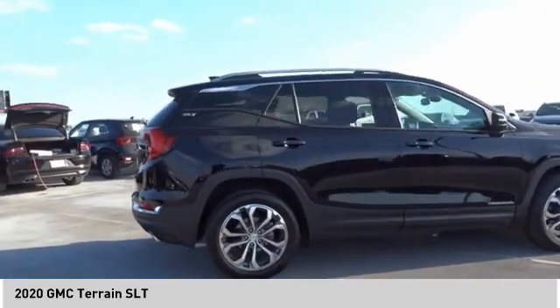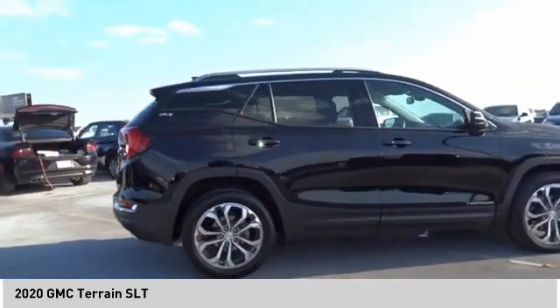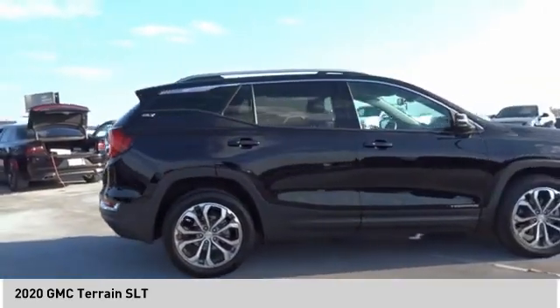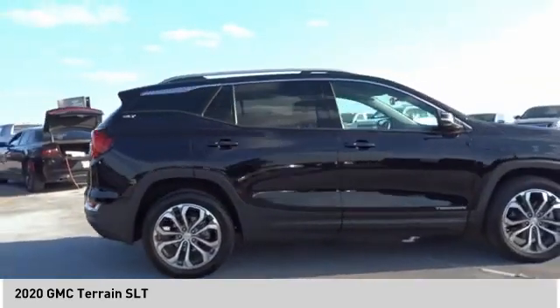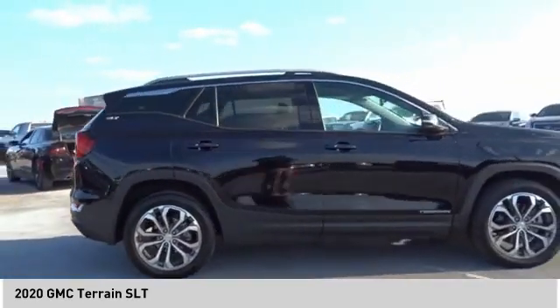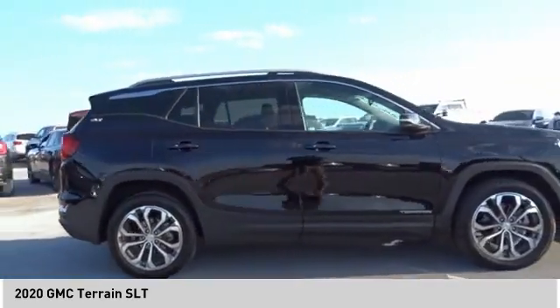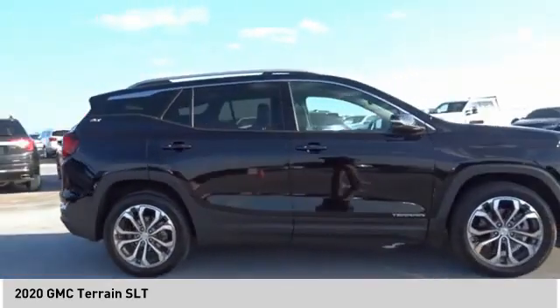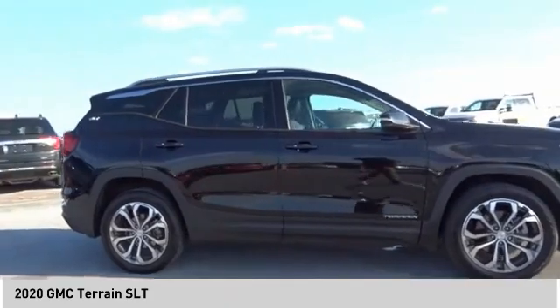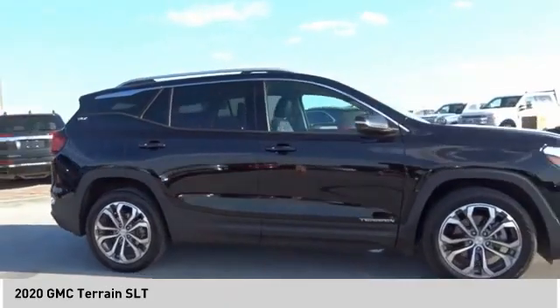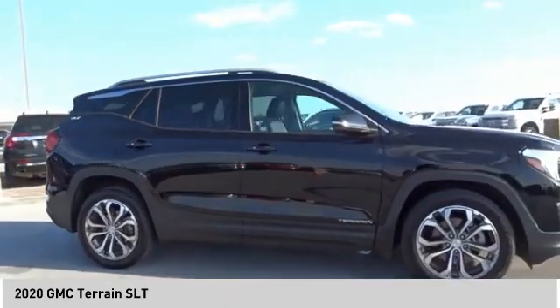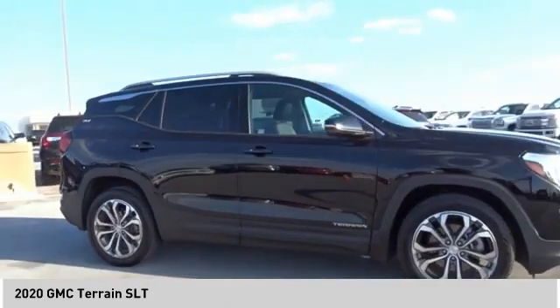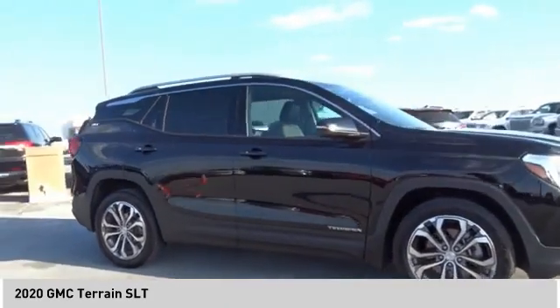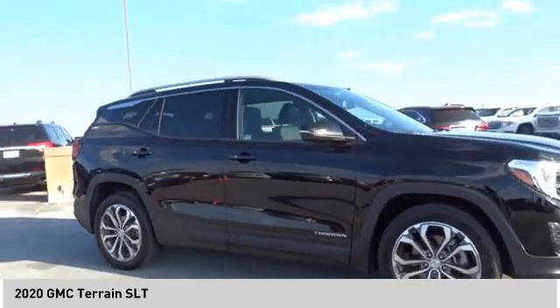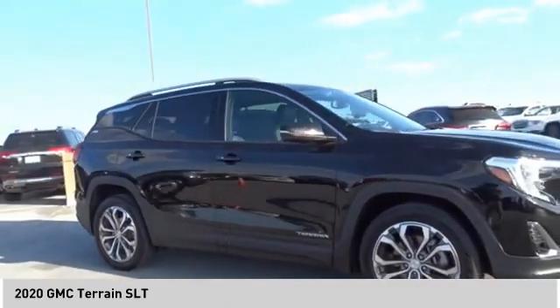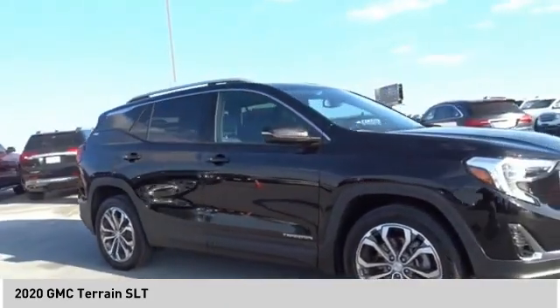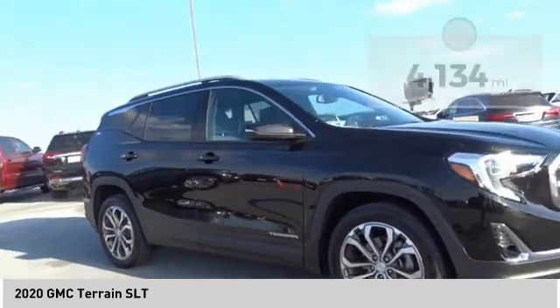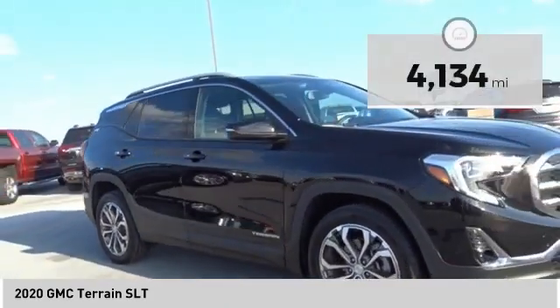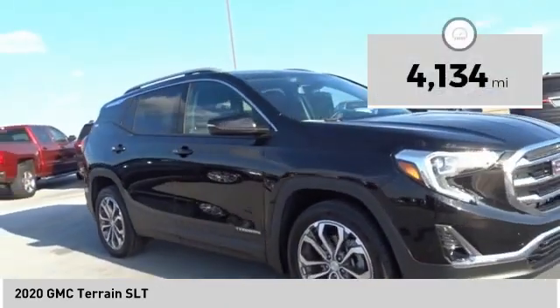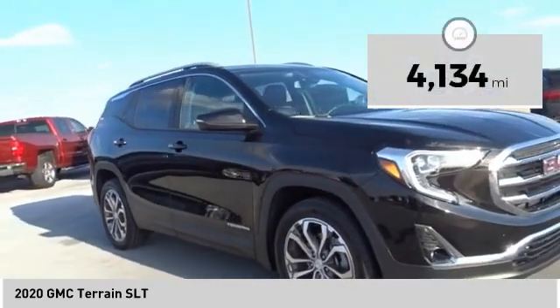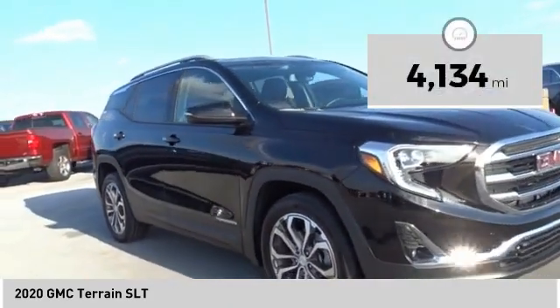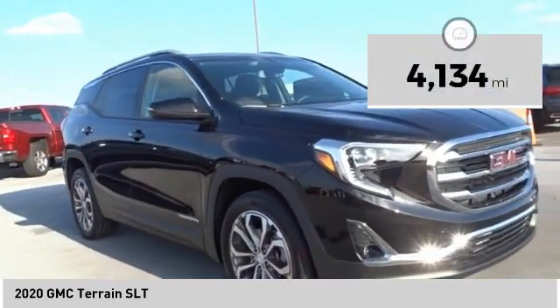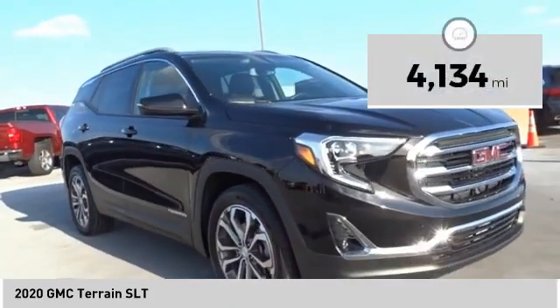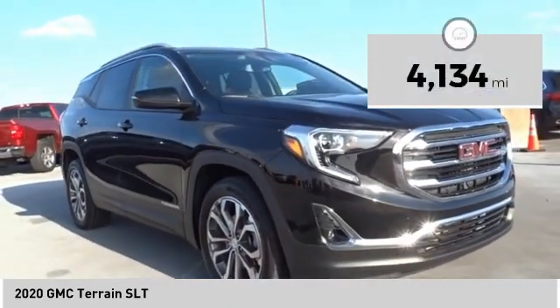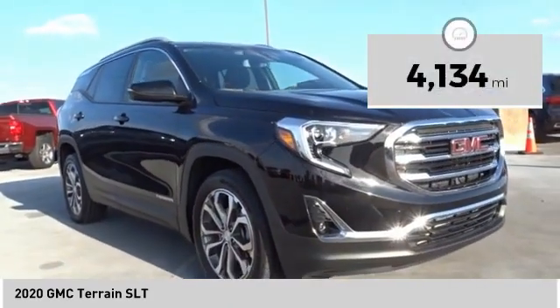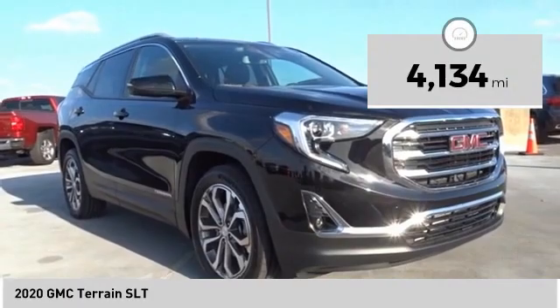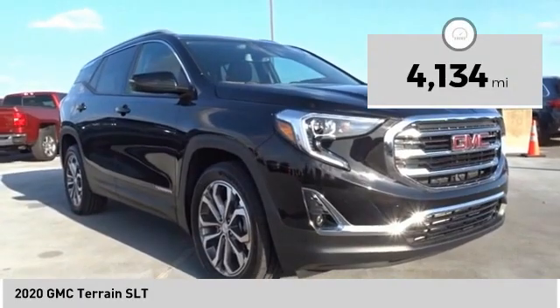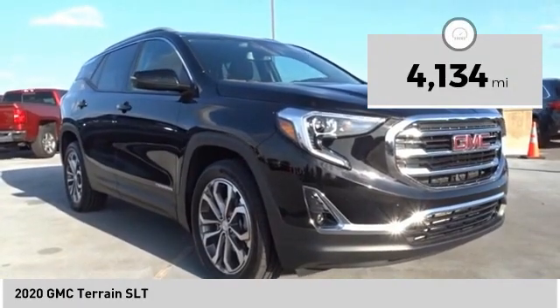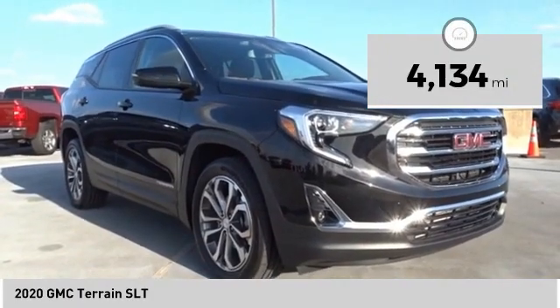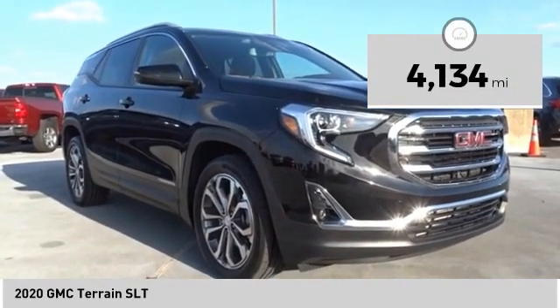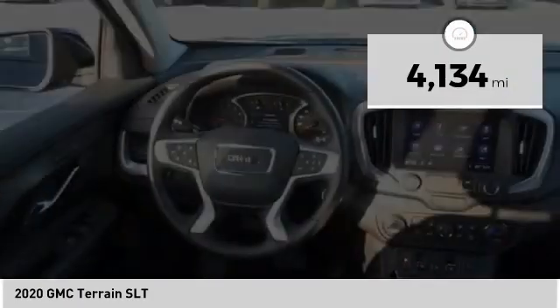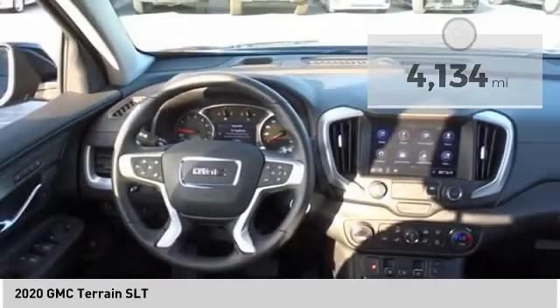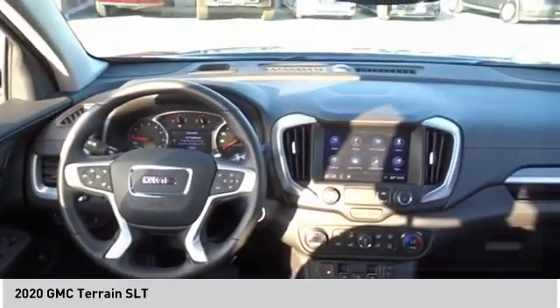An EPA estimated 32 highway MPG is not bad either. This vehicle has less than 5,000 miles. Here are some of this vehicle's great options.